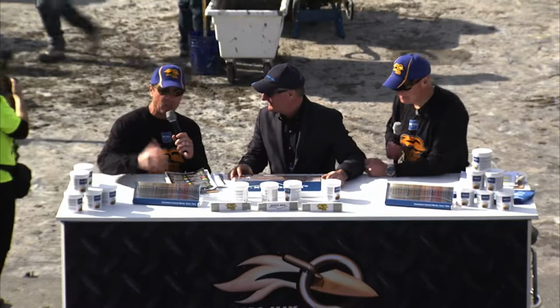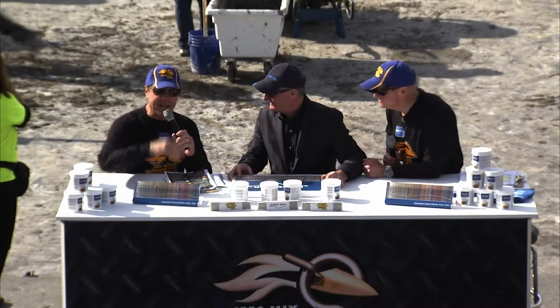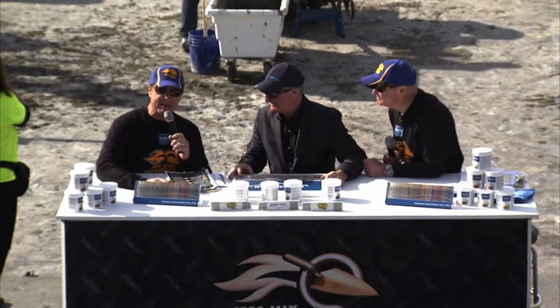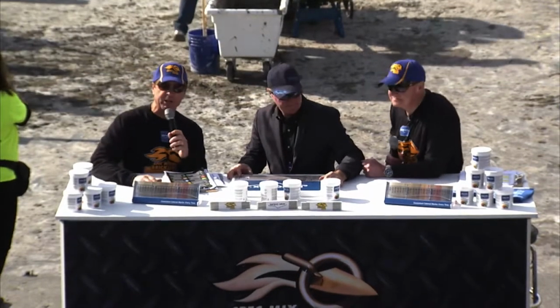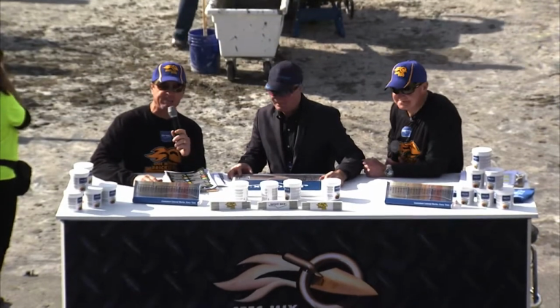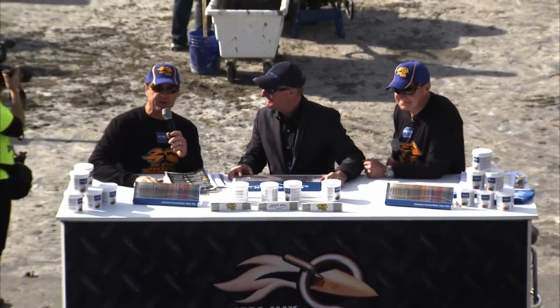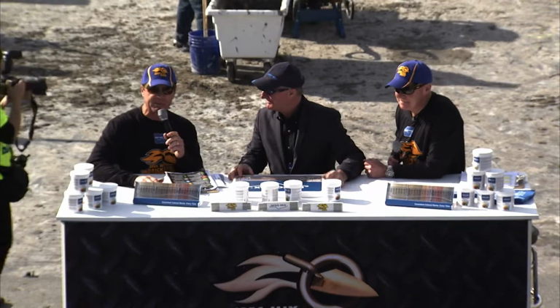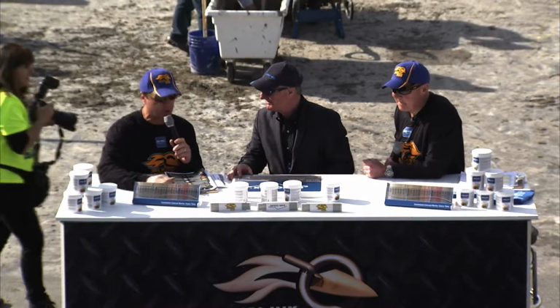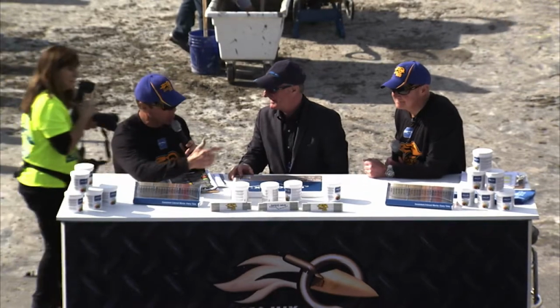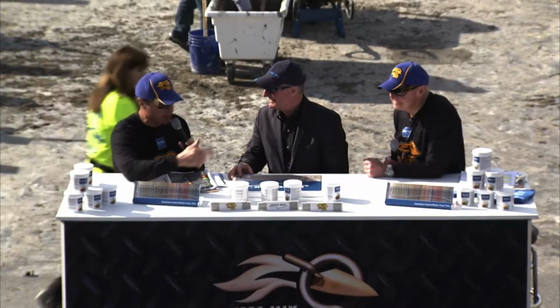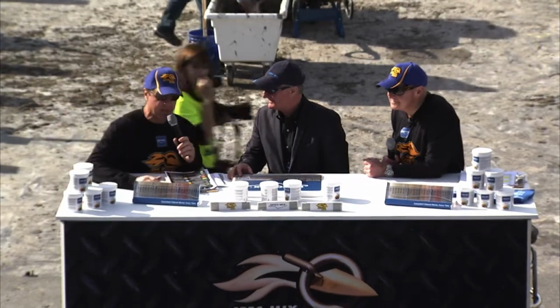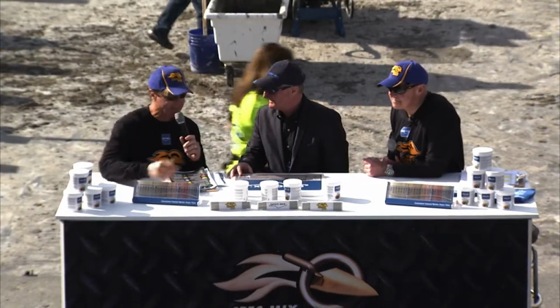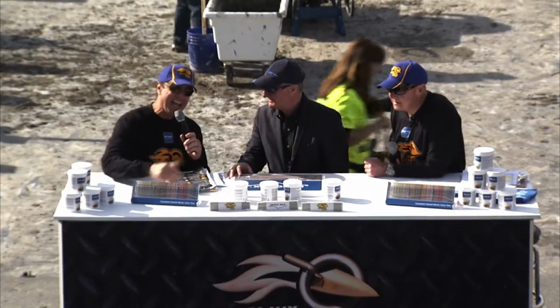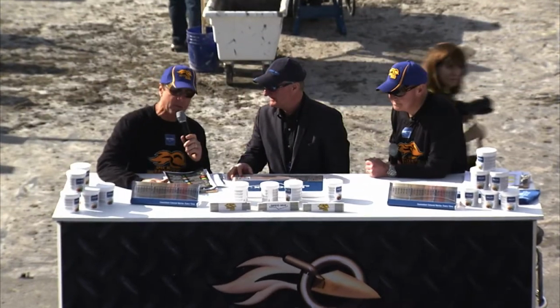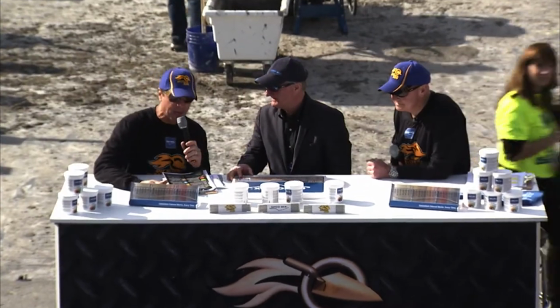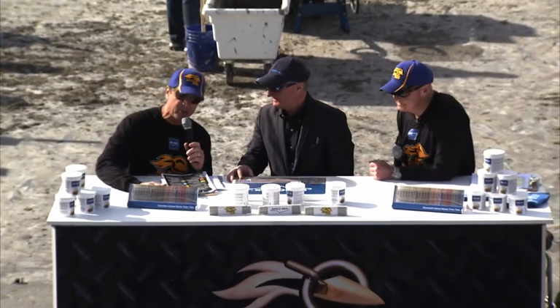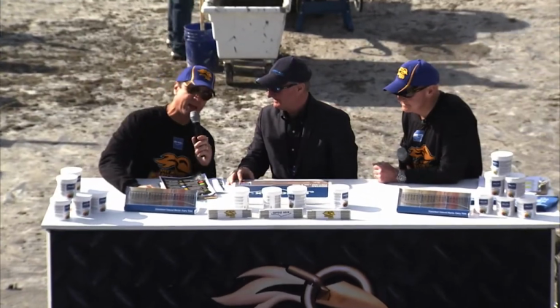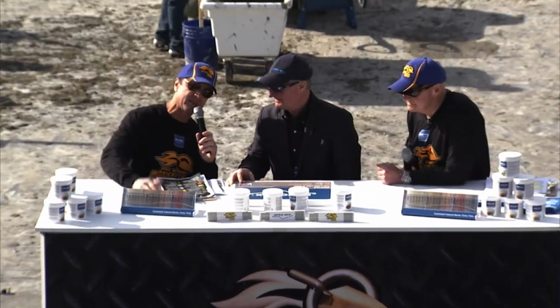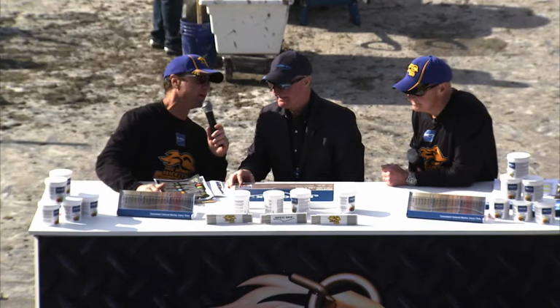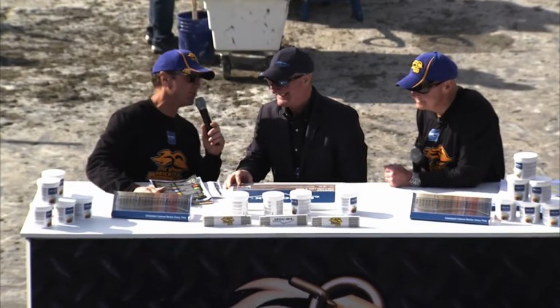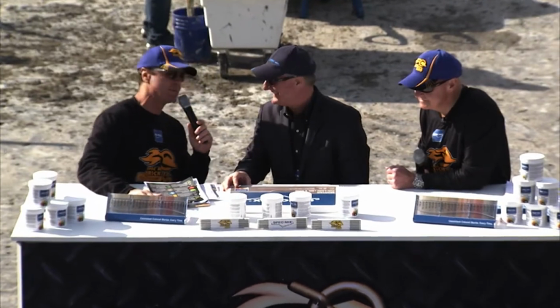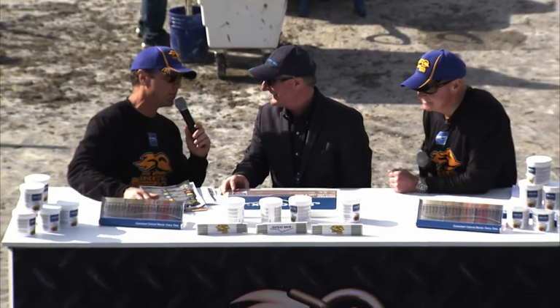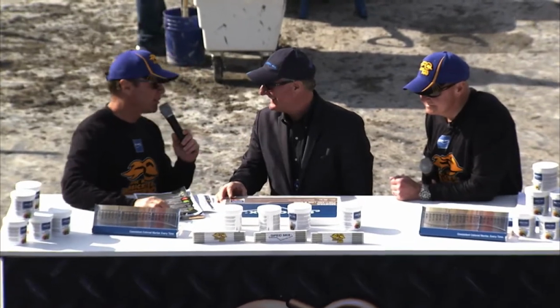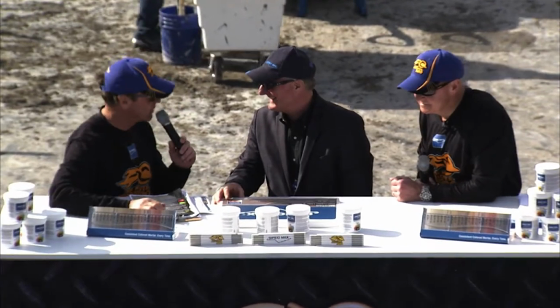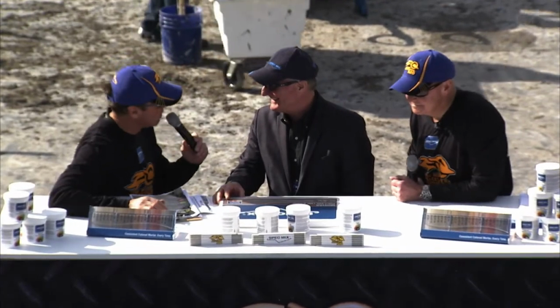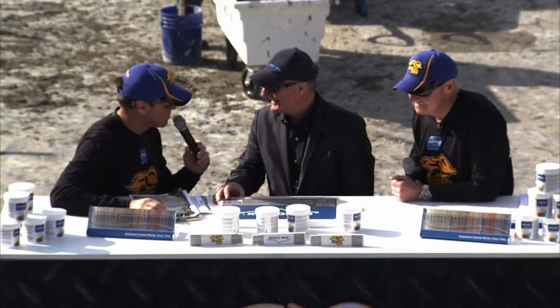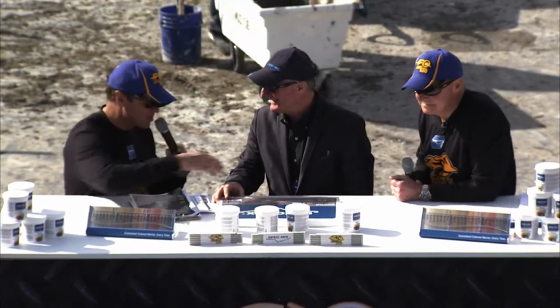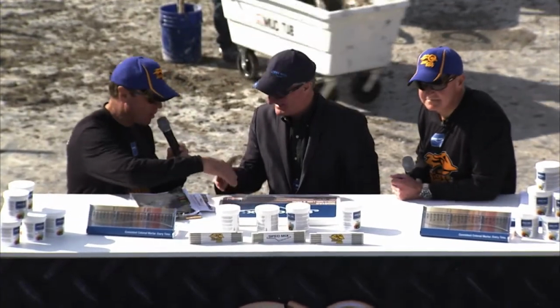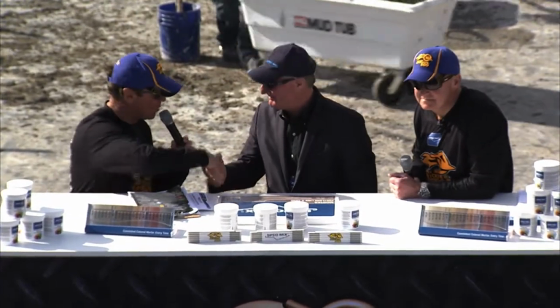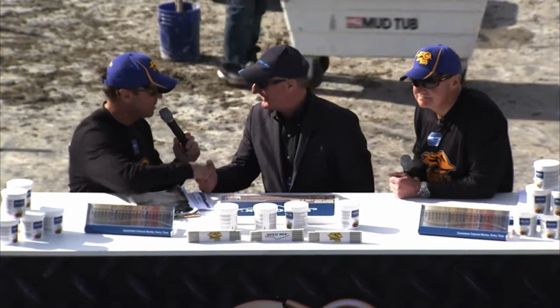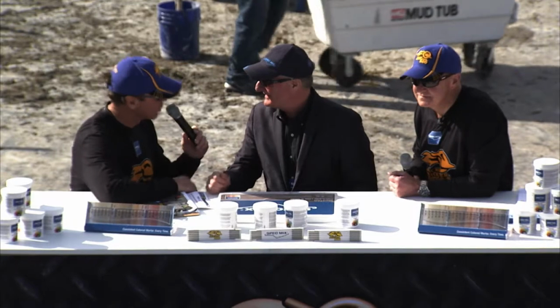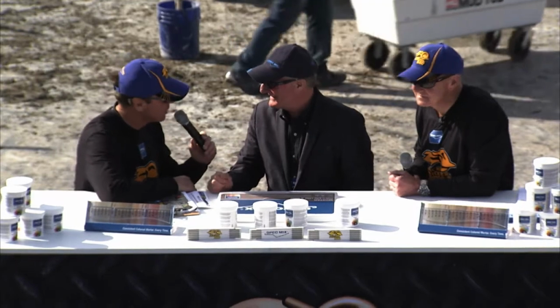Welcome back to the SpecMix Bricklayer 500. My name is Tom Clark along with Brian Carney on my left. And the guy sitting in the middle right here, you might recognize him. He's been here quite a few times and we love him — Terry Fenlon with Prism Pigments. Welcome back once again, man. We appreciate you being here.